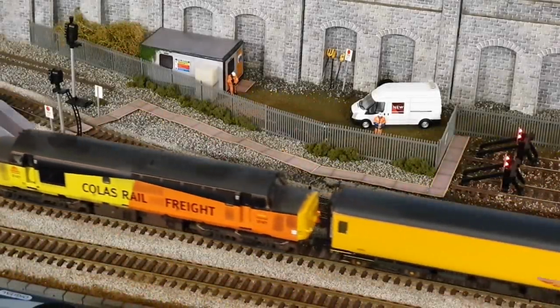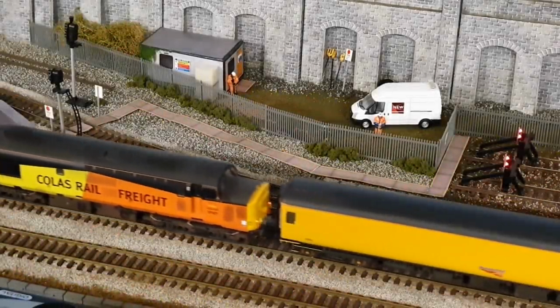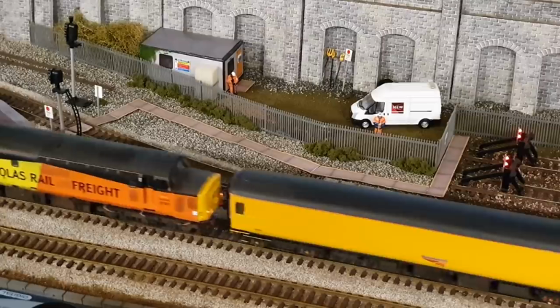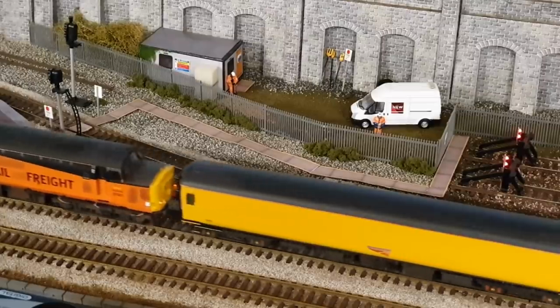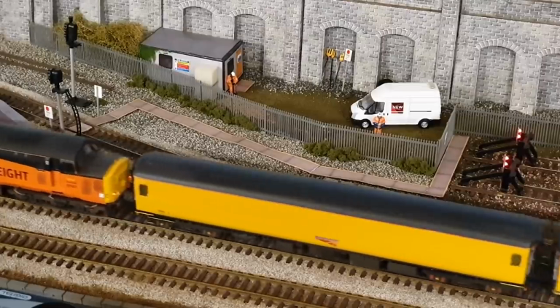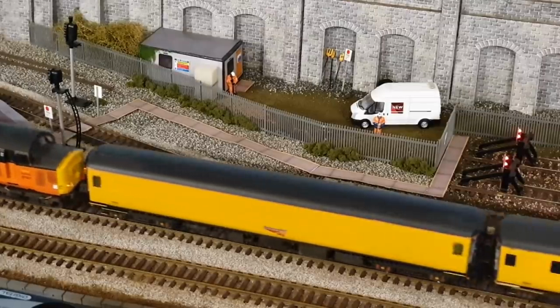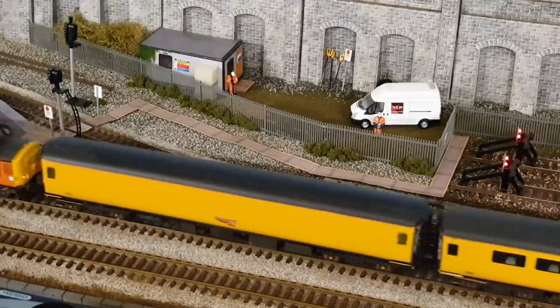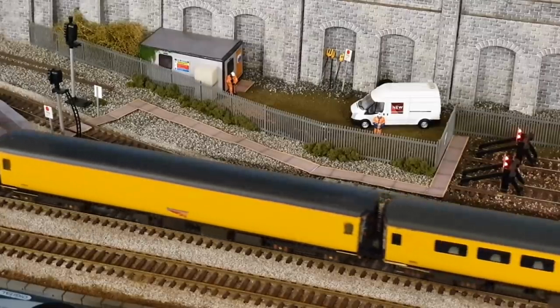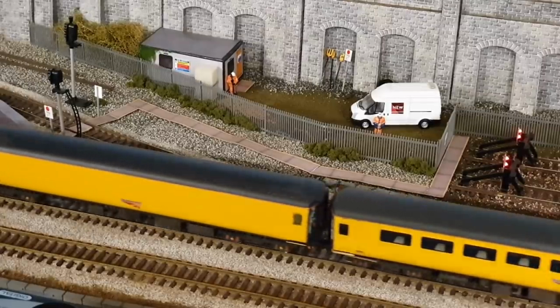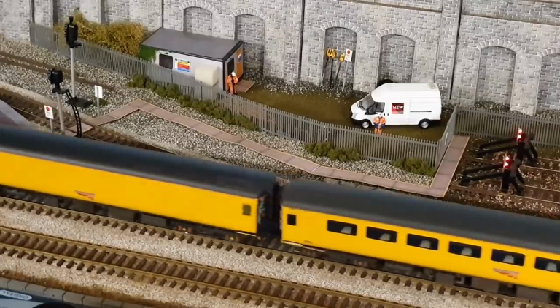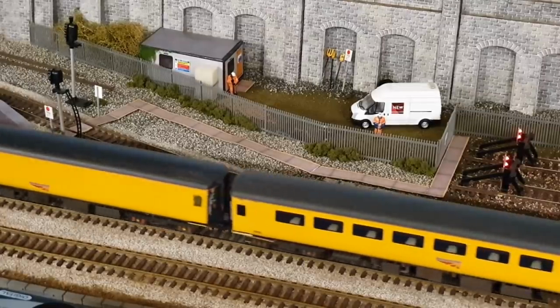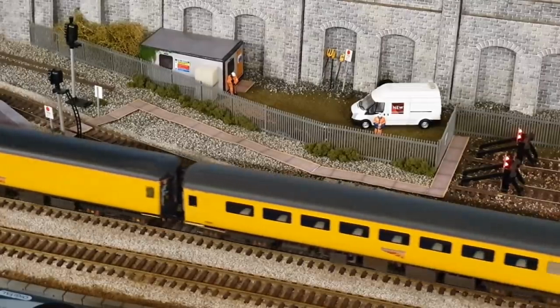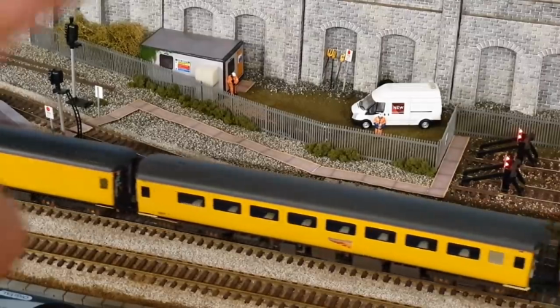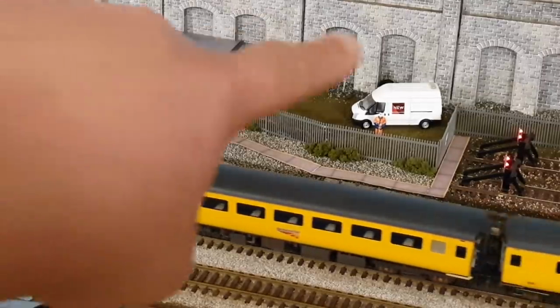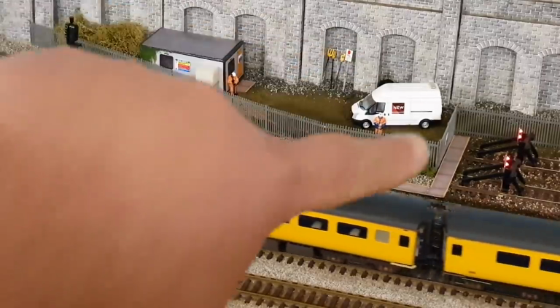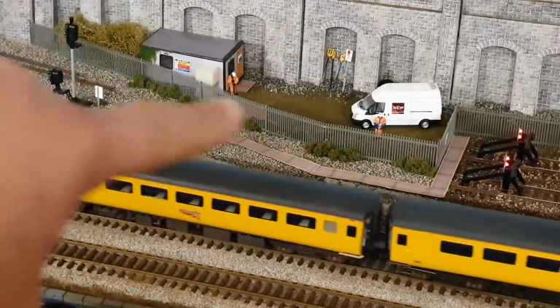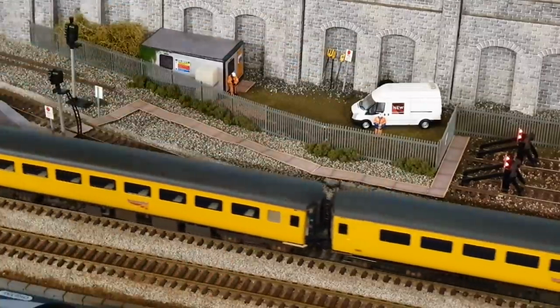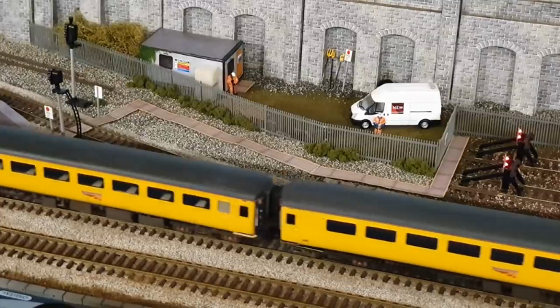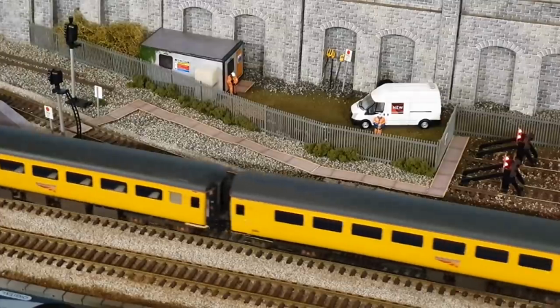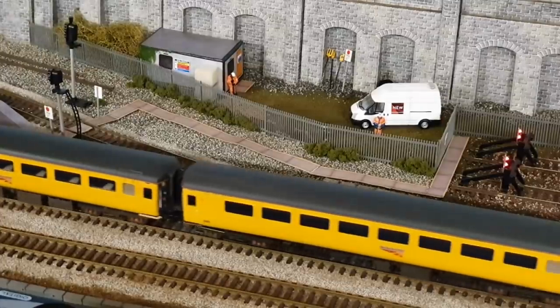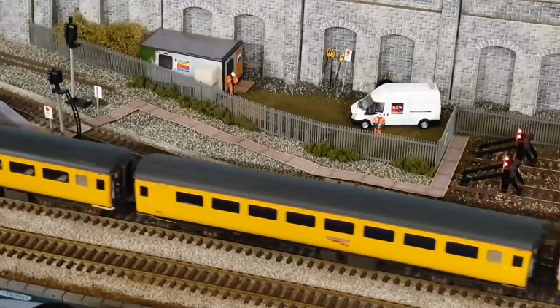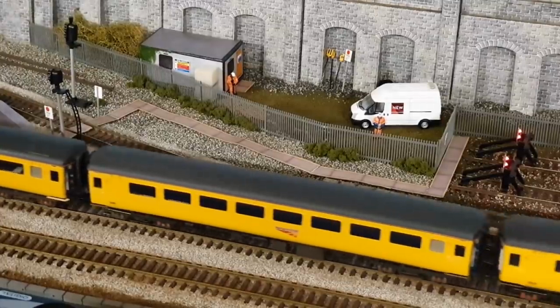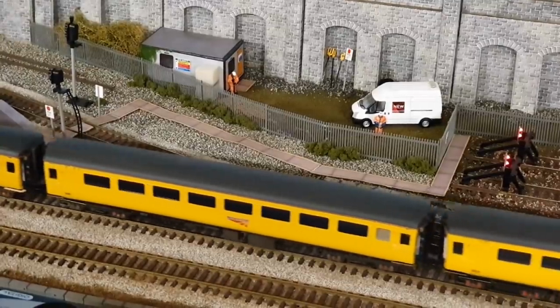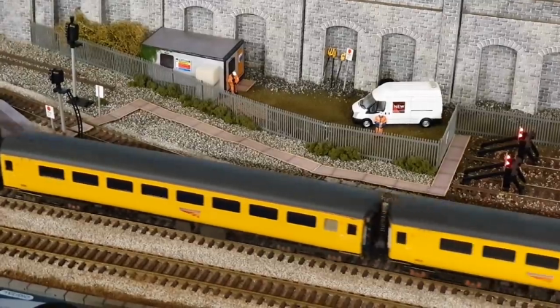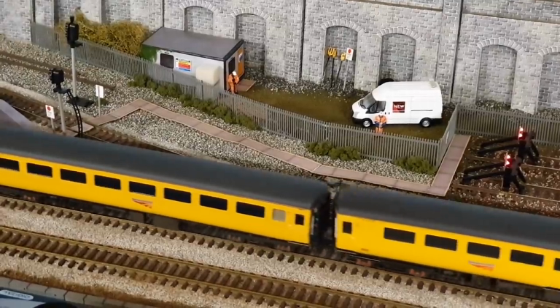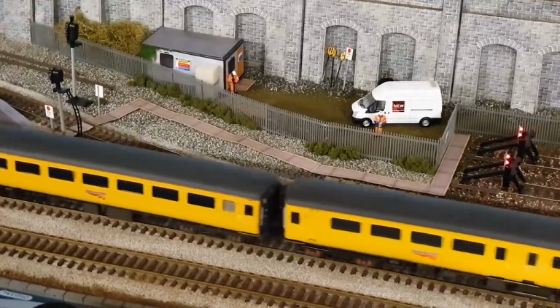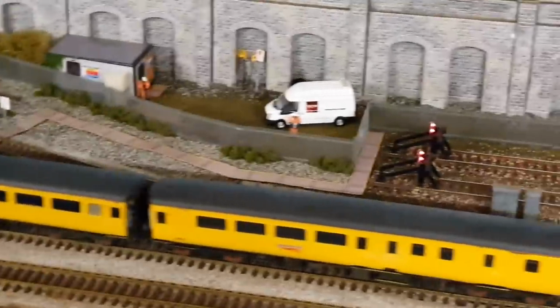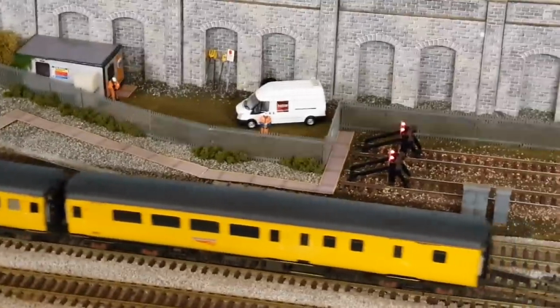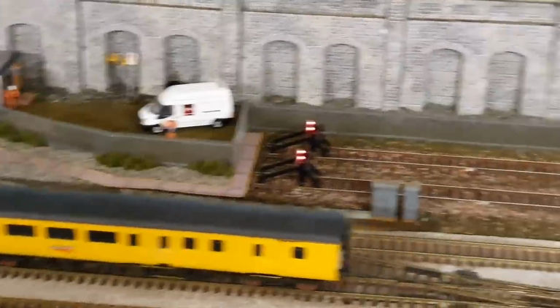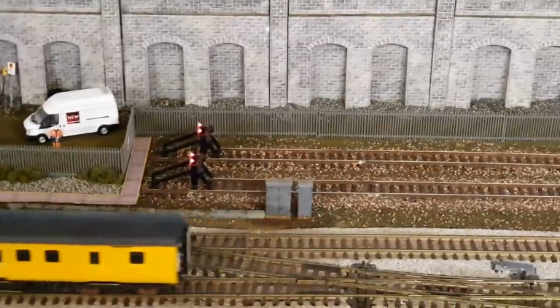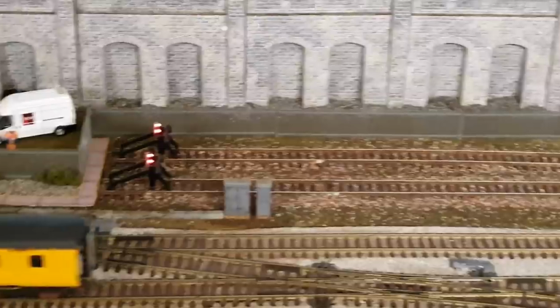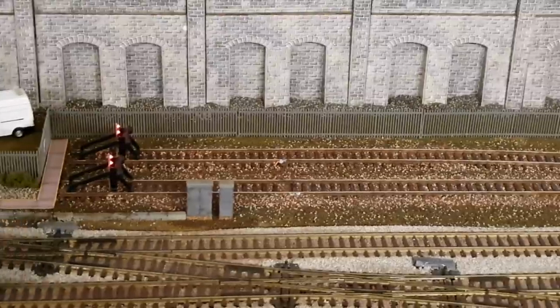Hello and welcome to New Junction. As you saw in last week's video, we finished this small section here which is now all dried, and in this week's video we're going to go on to the actual pilot sidings themselves.